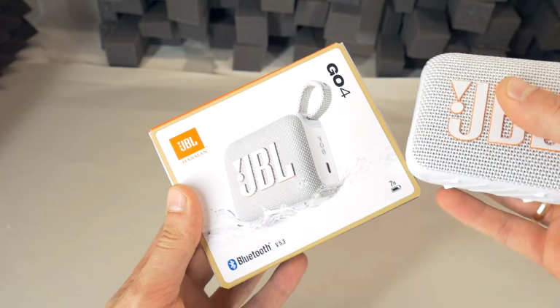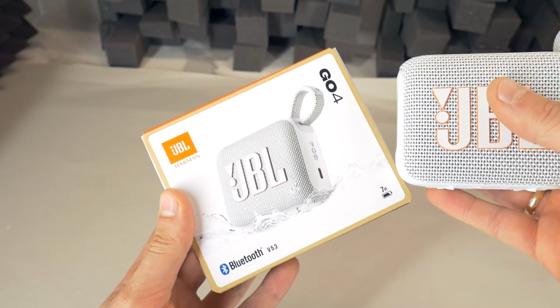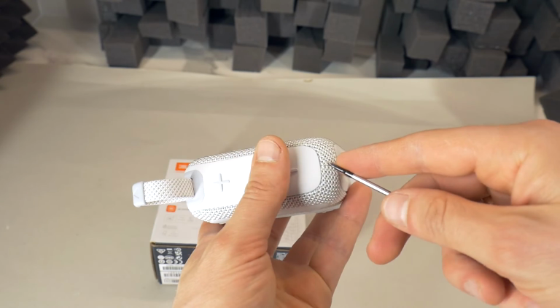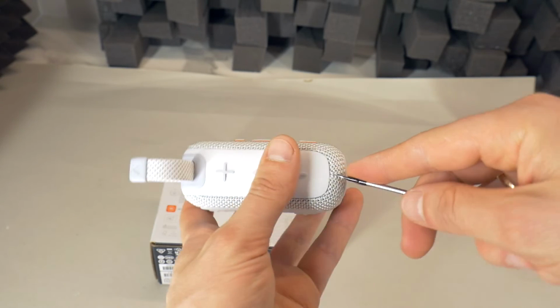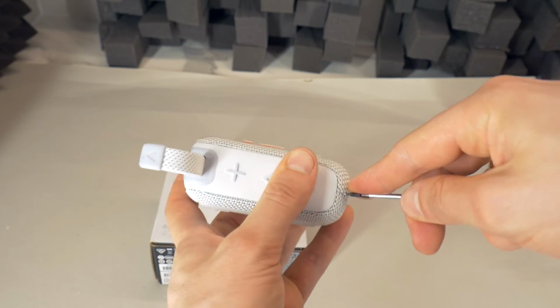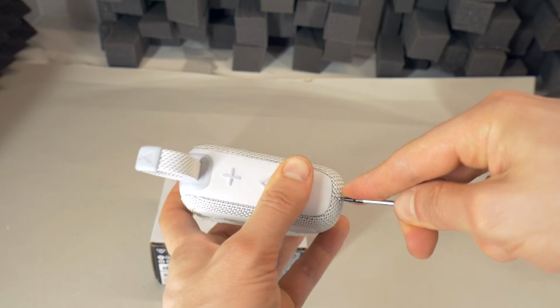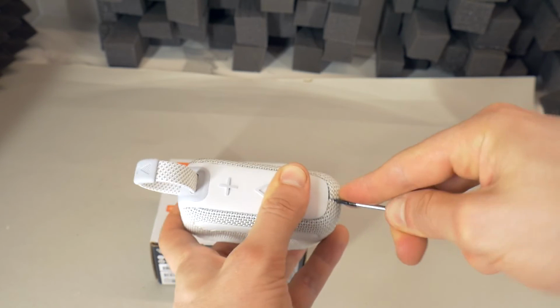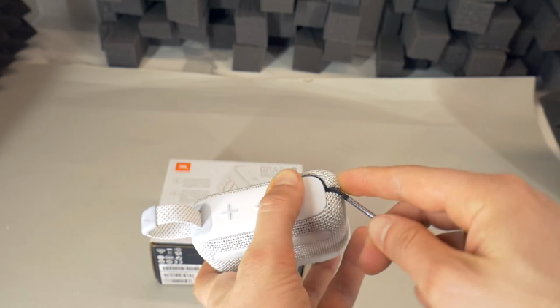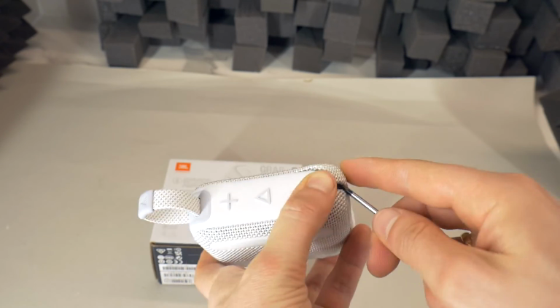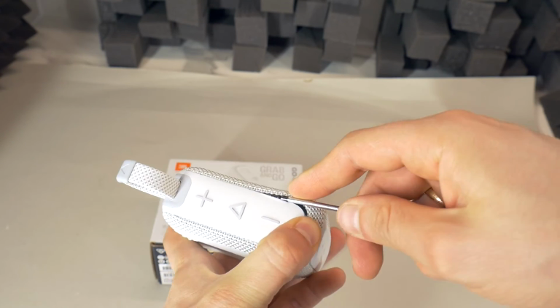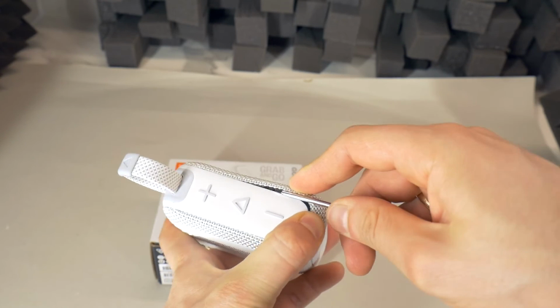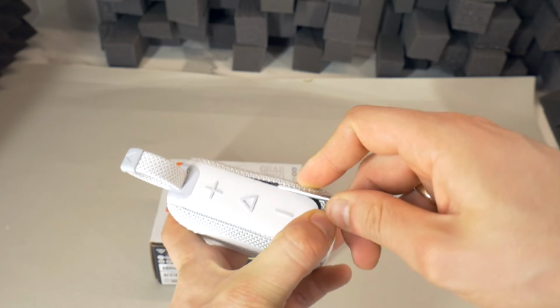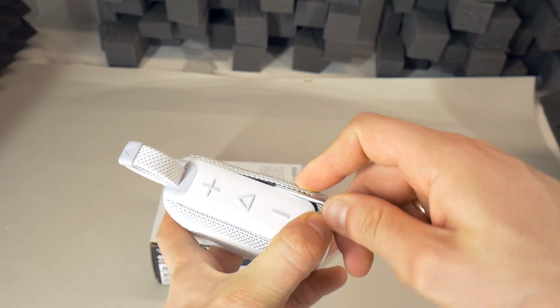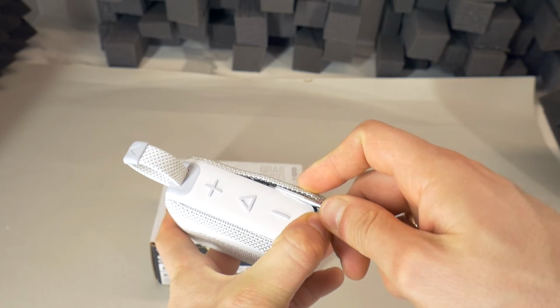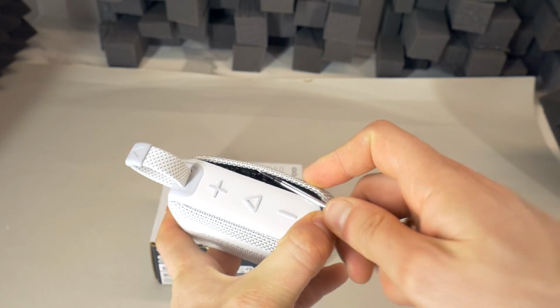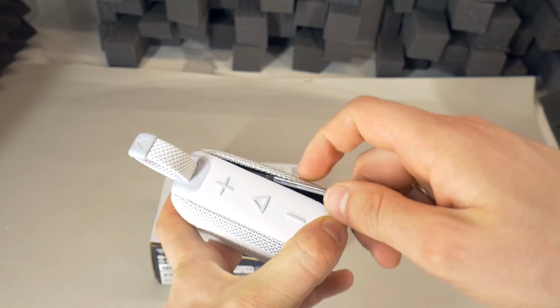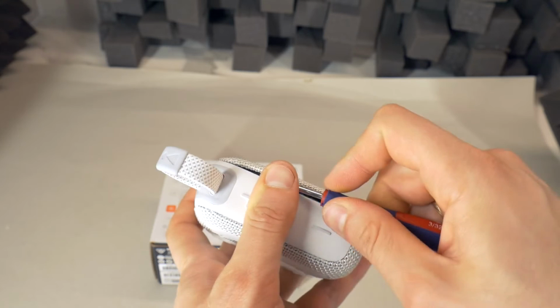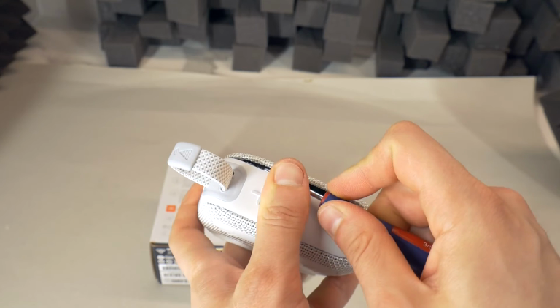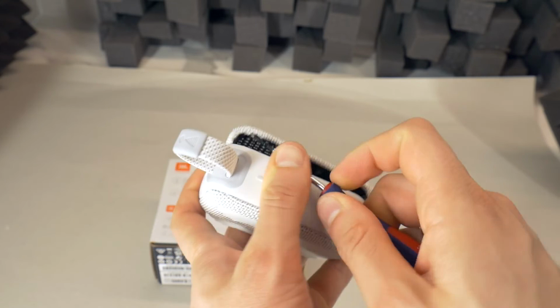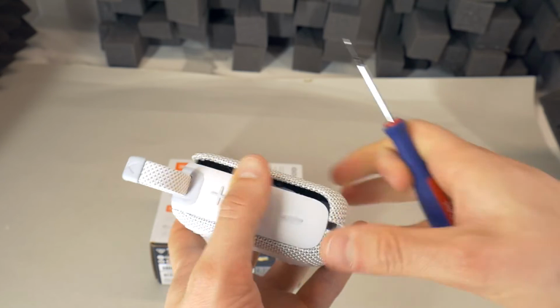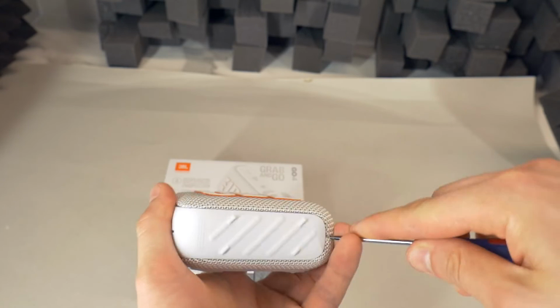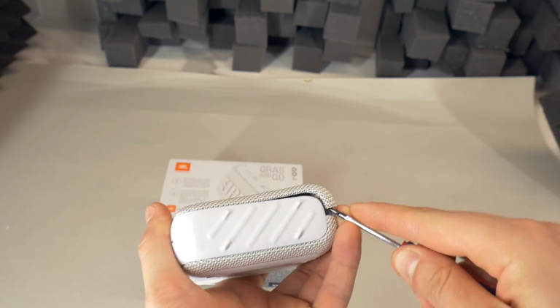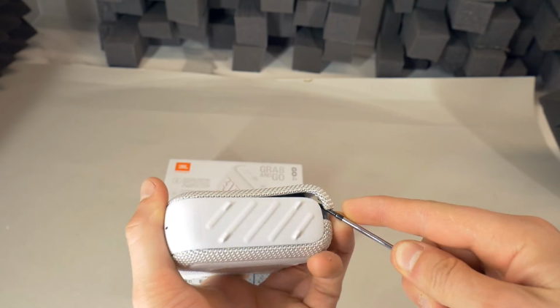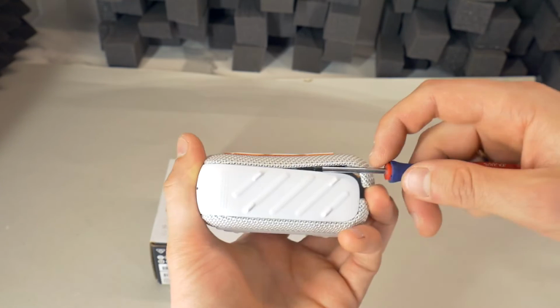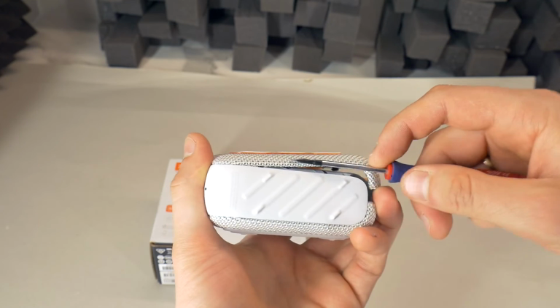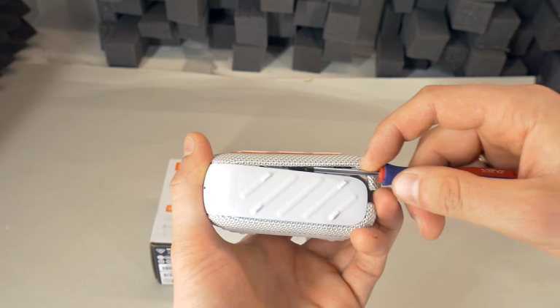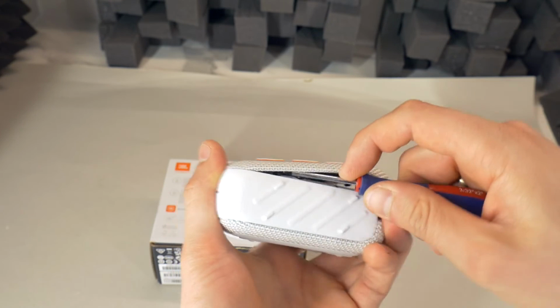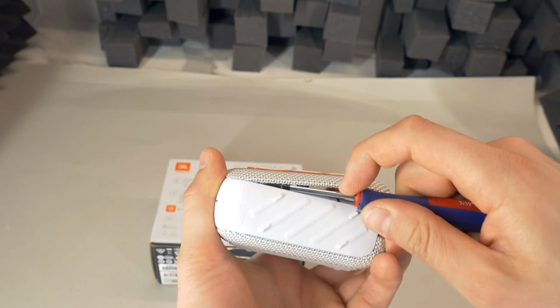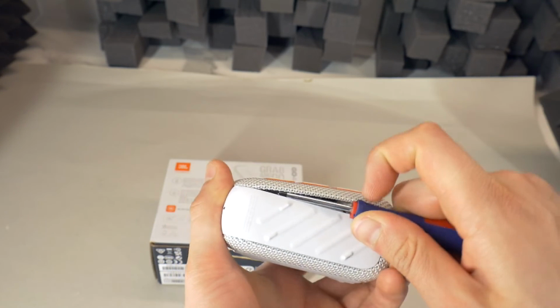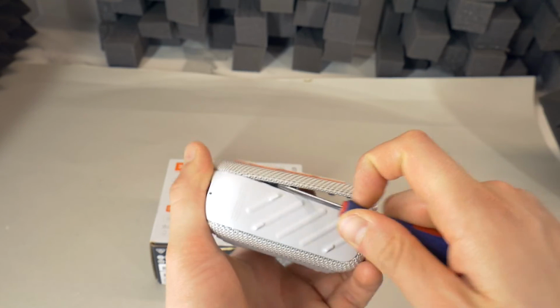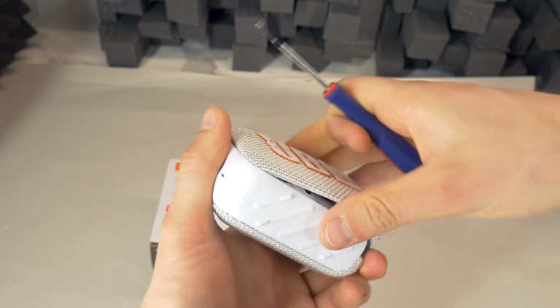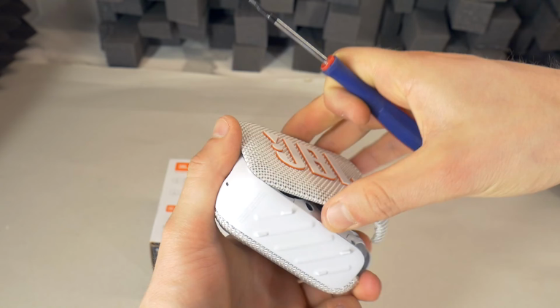Hi, today I will show you how to remove the JBL GO 4 Bluetooth speaker grill very easy. You can also put the grill back, so that even your grandma won't see that the speaker grill has been removed.